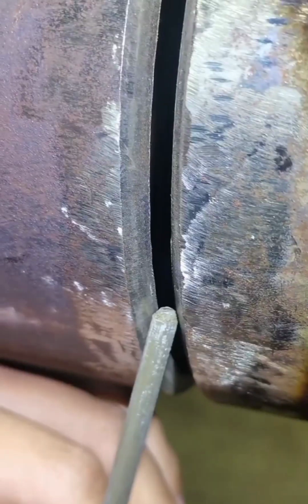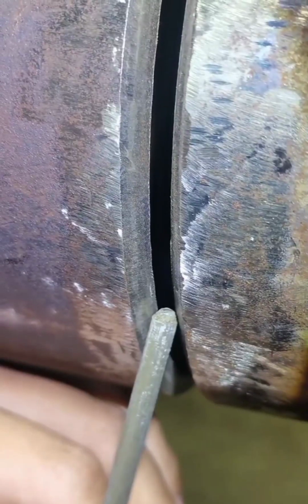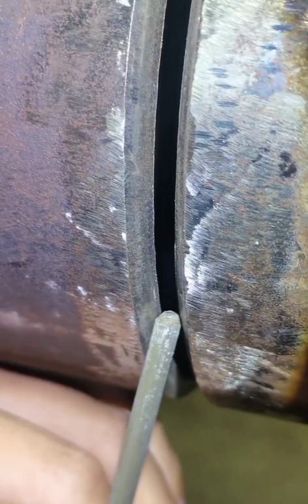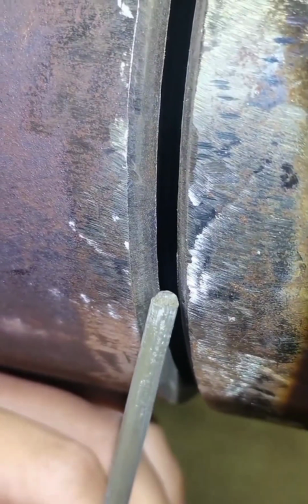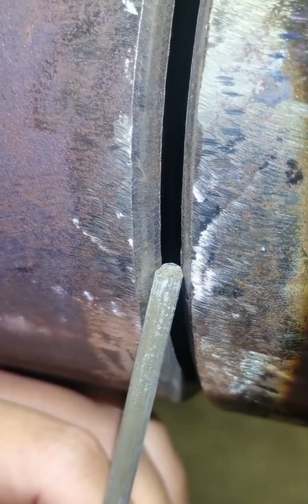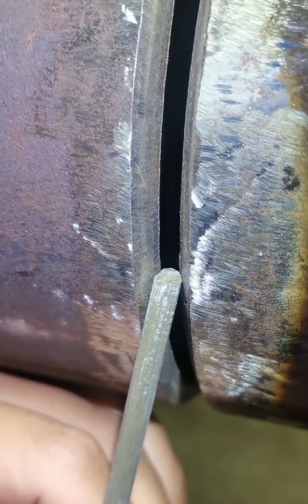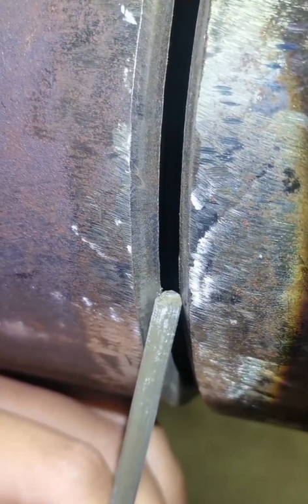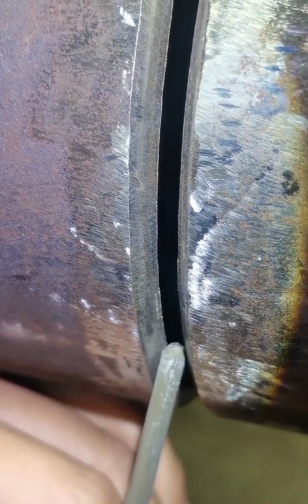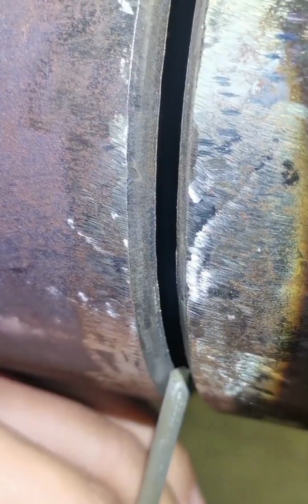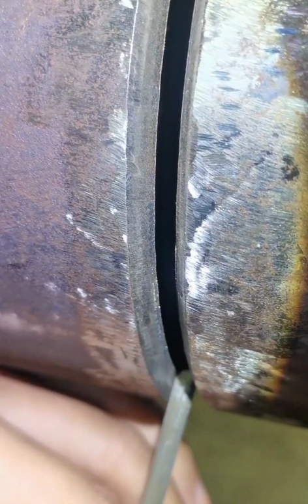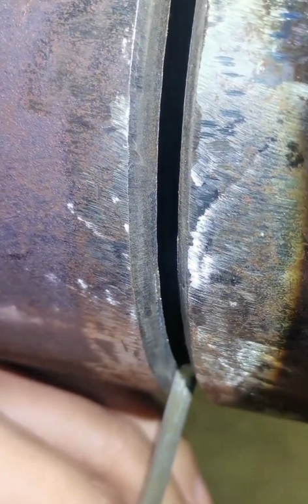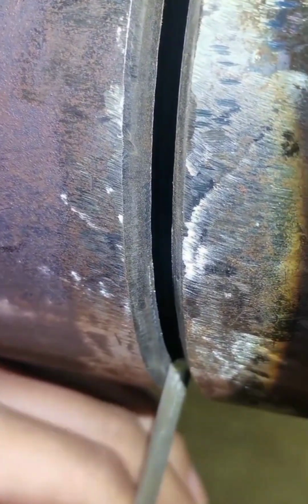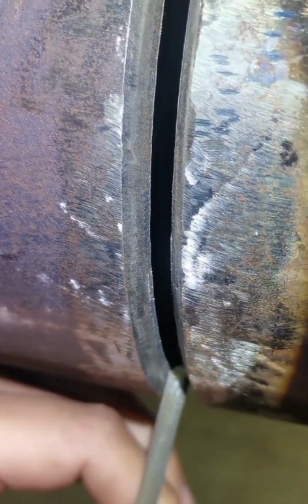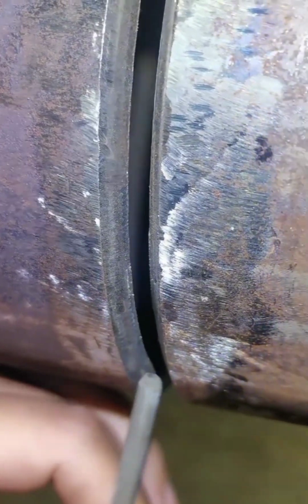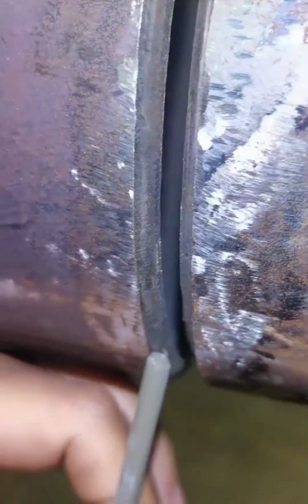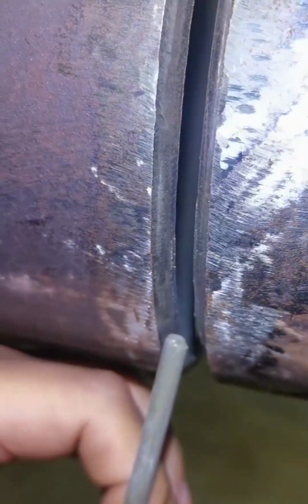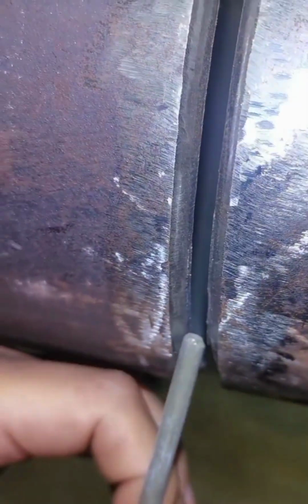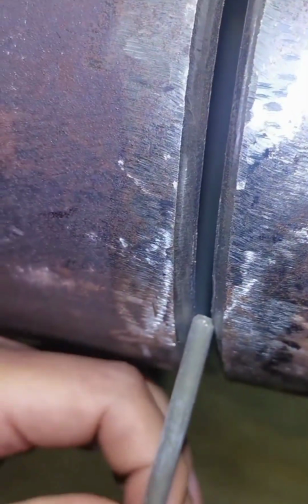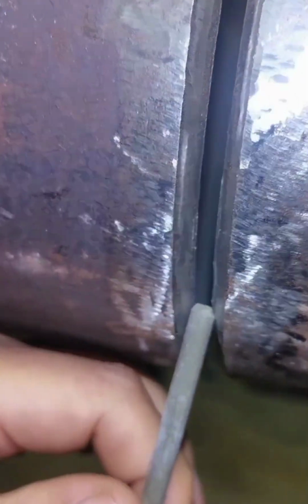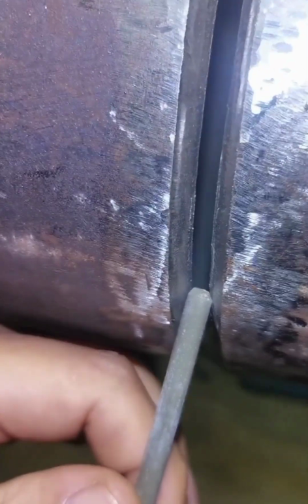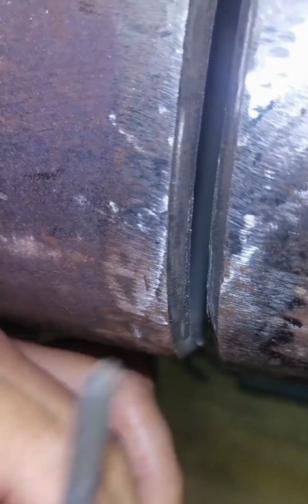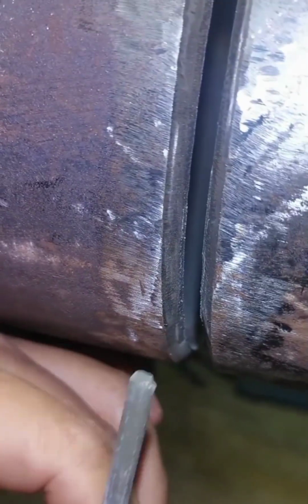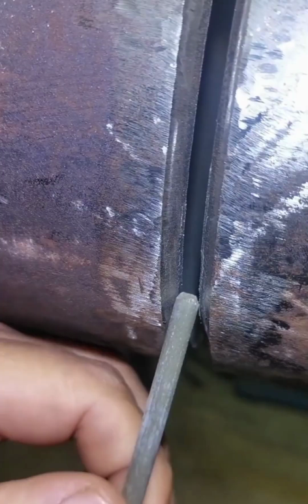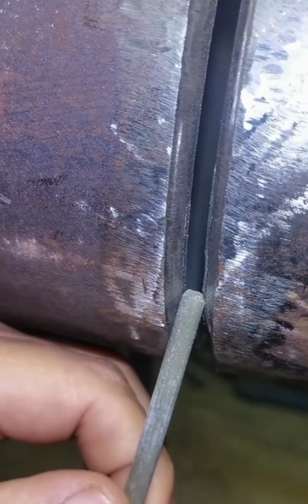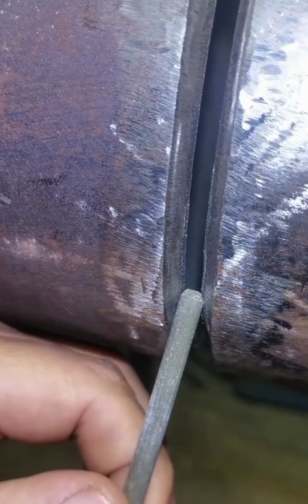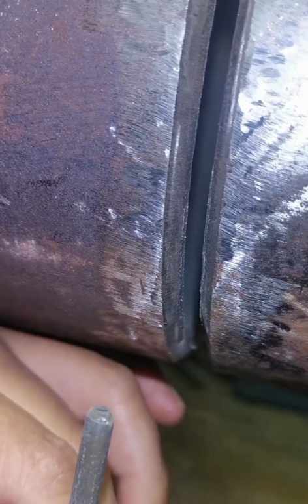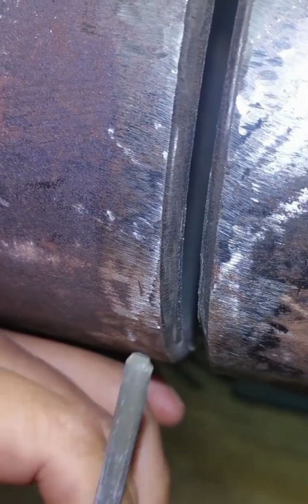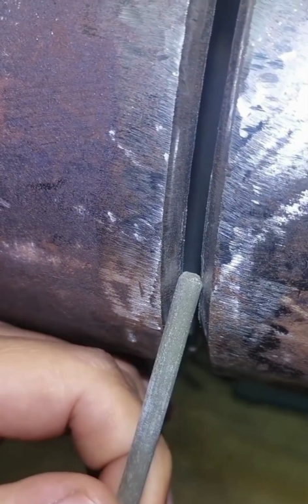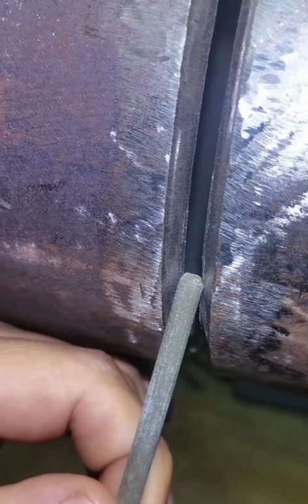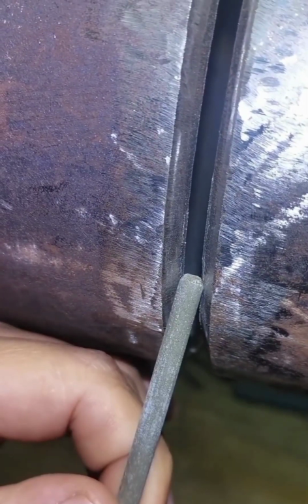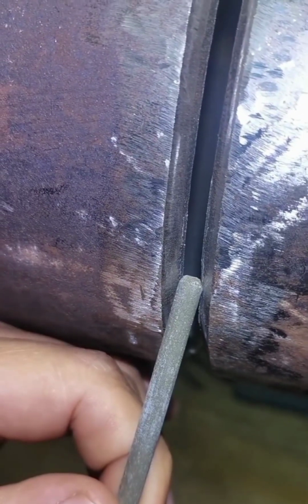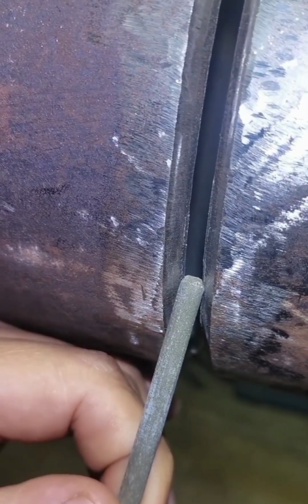During welding, we use the arc brake spot welding method. Each pass of our welding electrode must be pressed to the root of the keyhole.